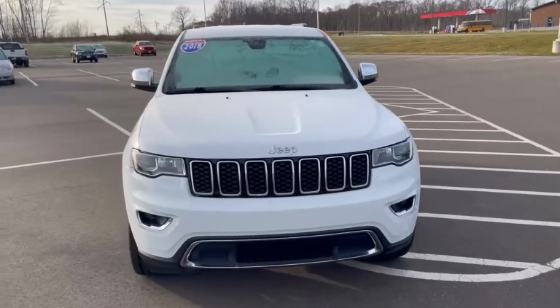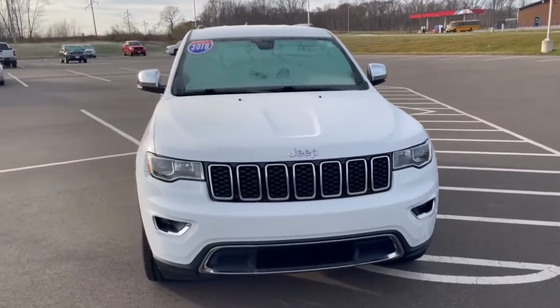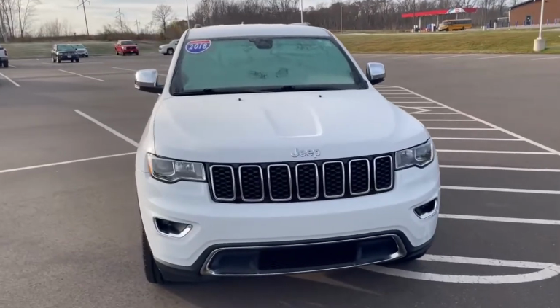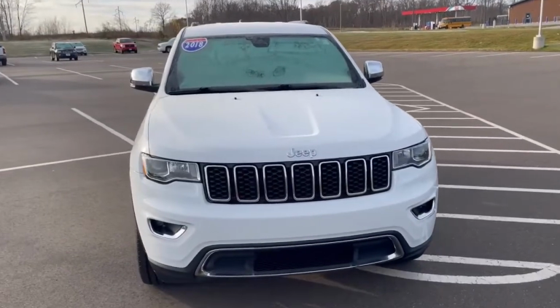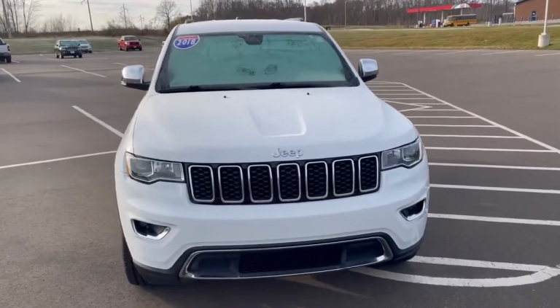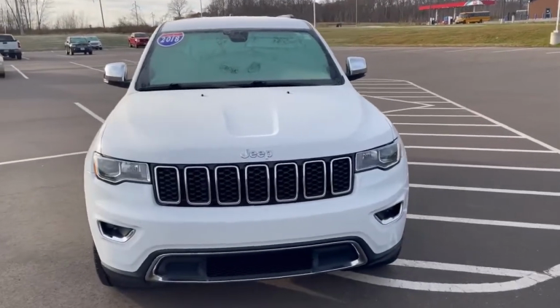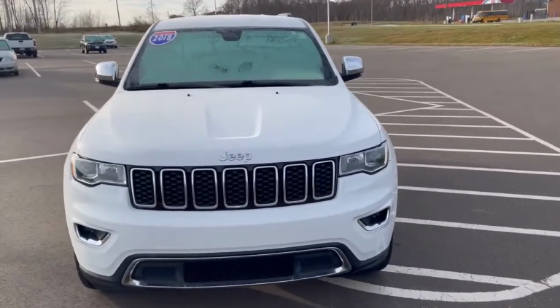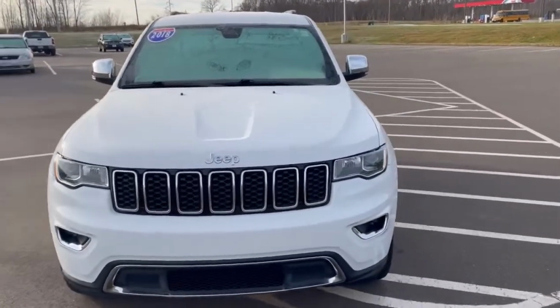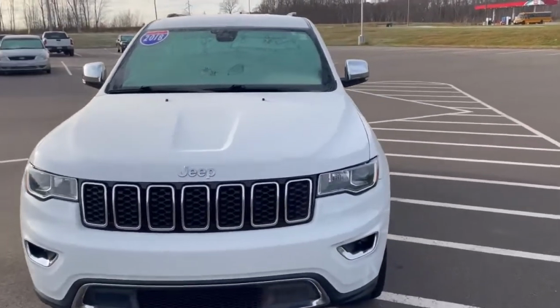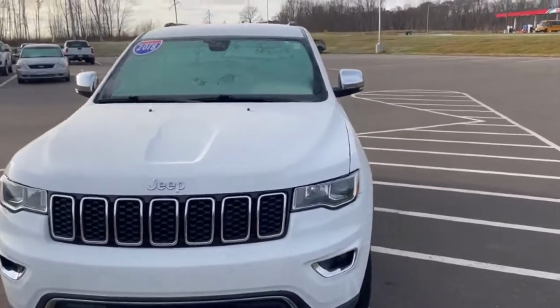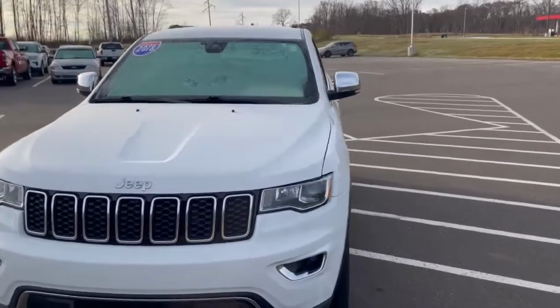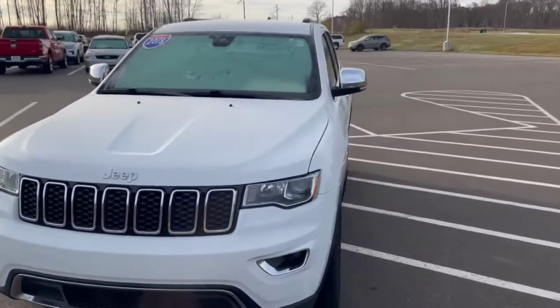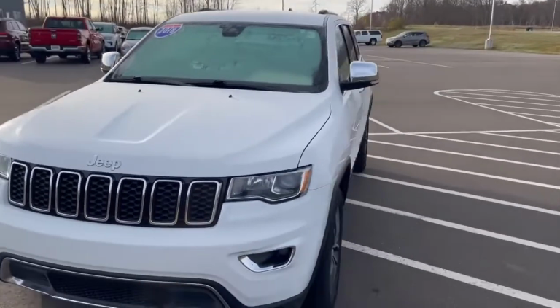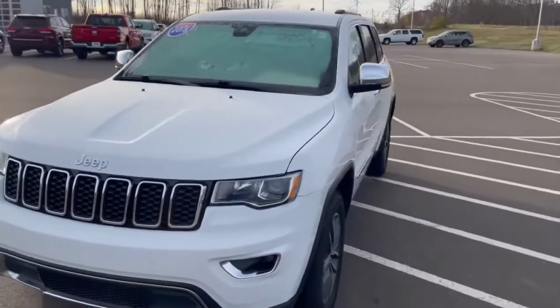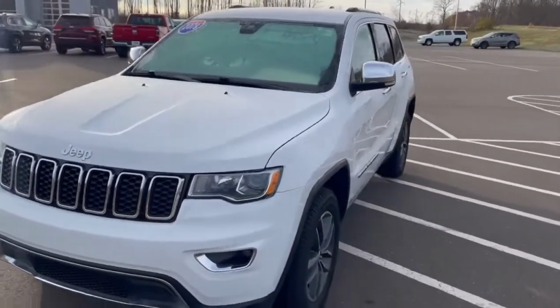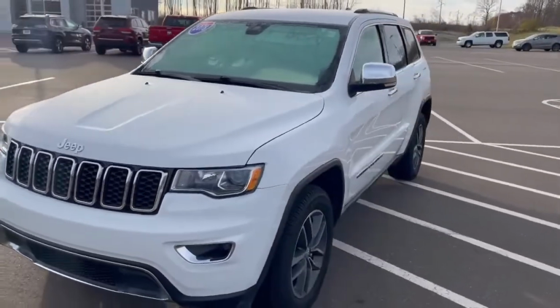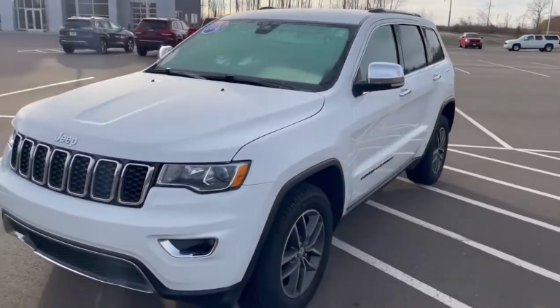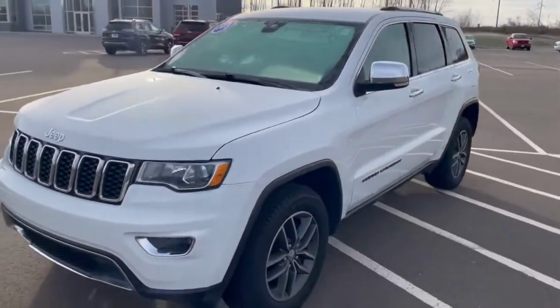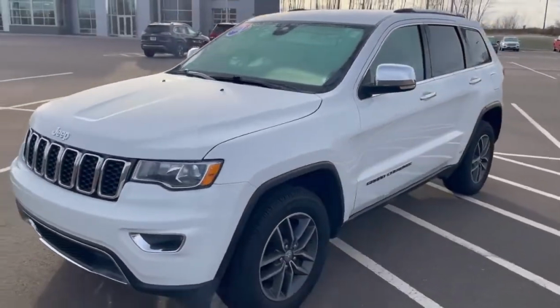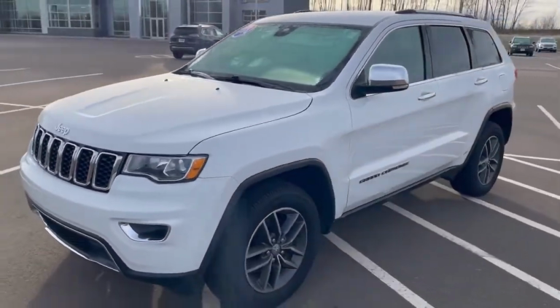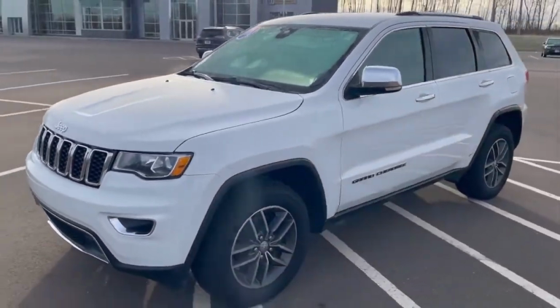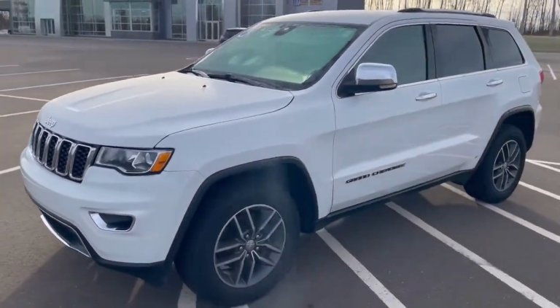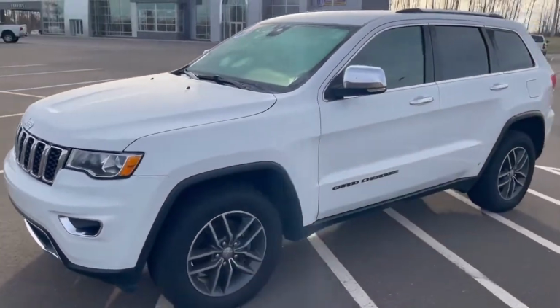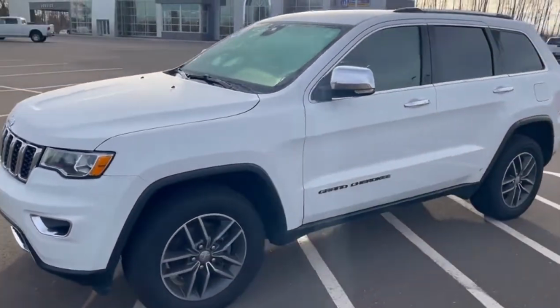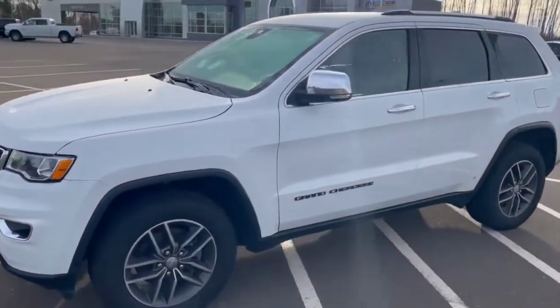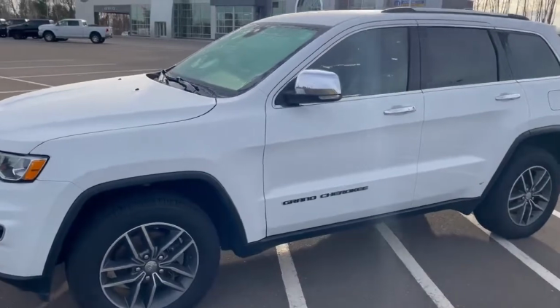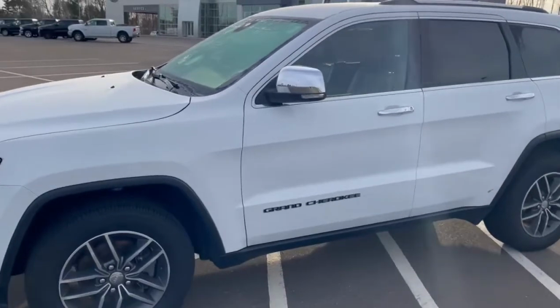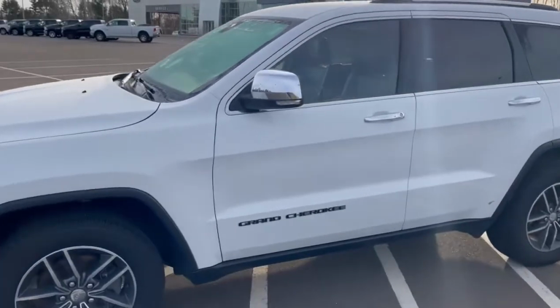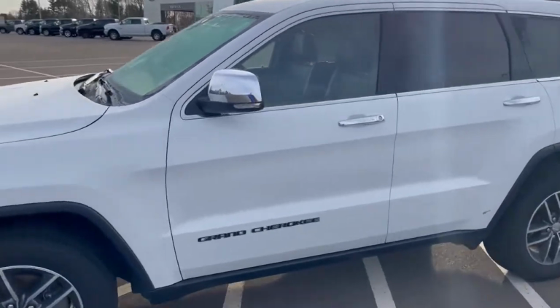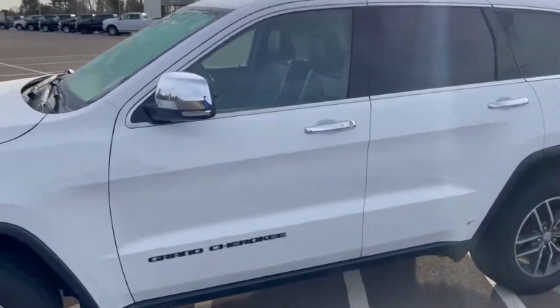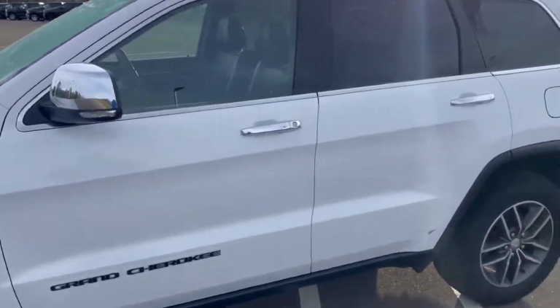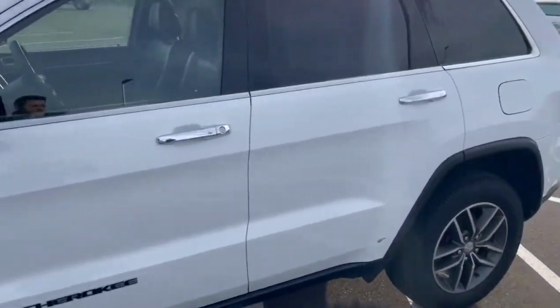Hi, this is Jake over at Don Johnson's Crumblin Motors. Today I want to show you this 2018 Jeep Grand Cherokee. This Grand Cherokee is in bright white. It has a 3.6 liter V6 engine and it's a Limited trim.